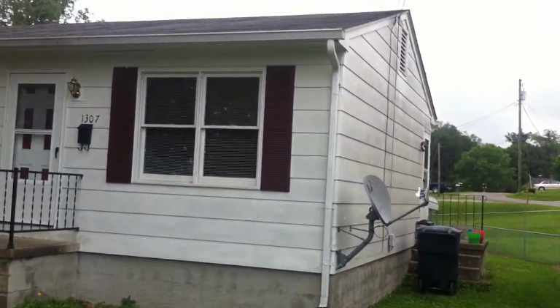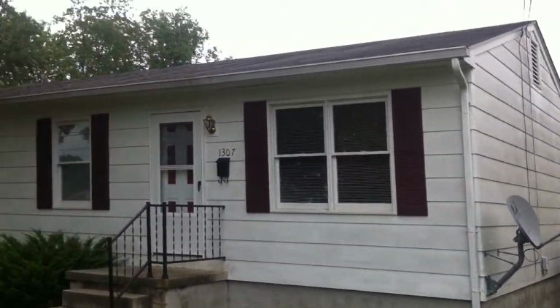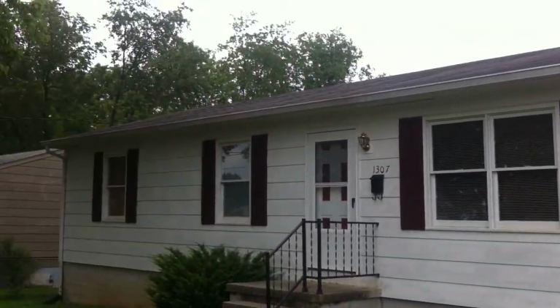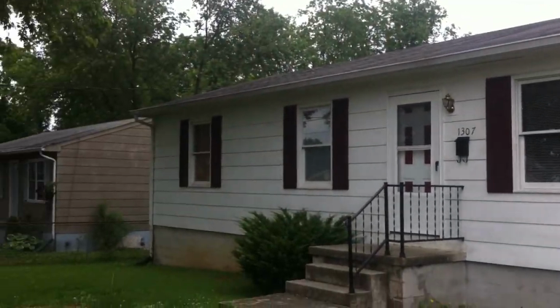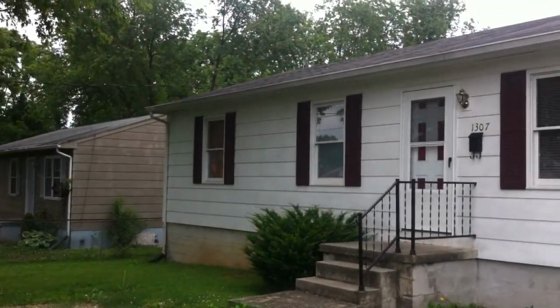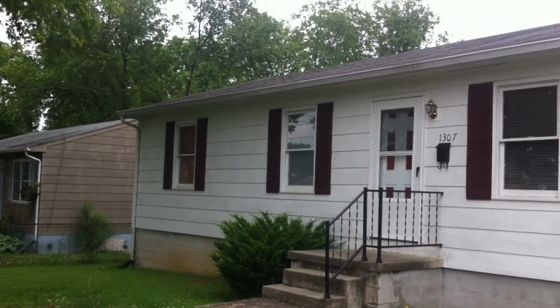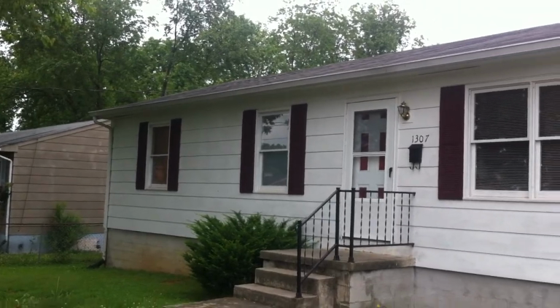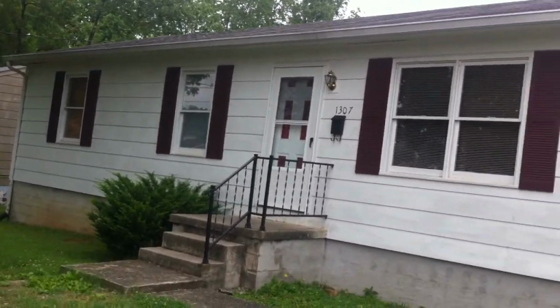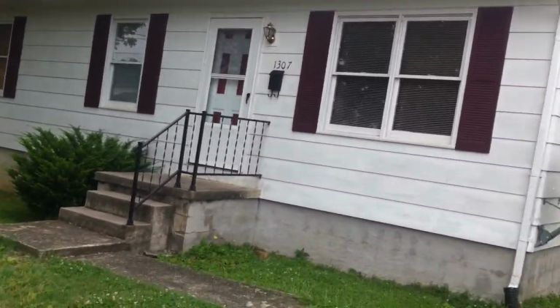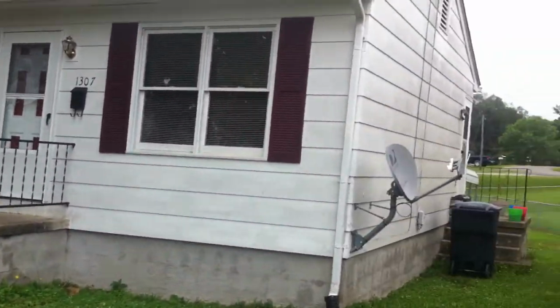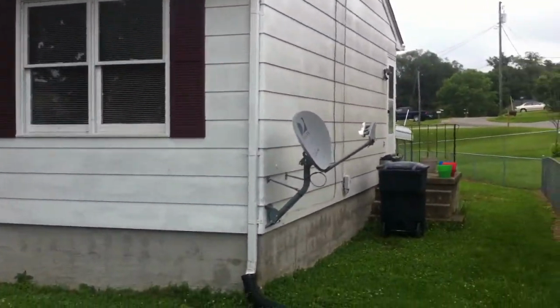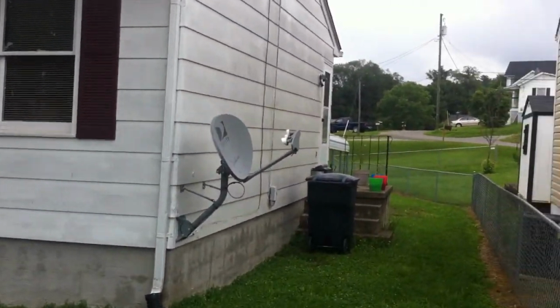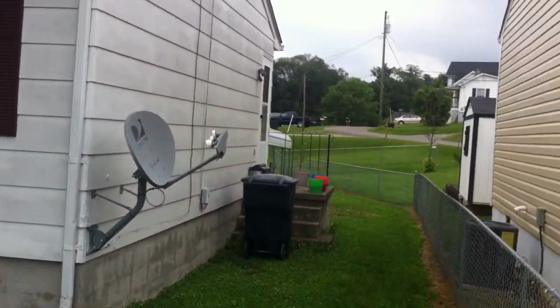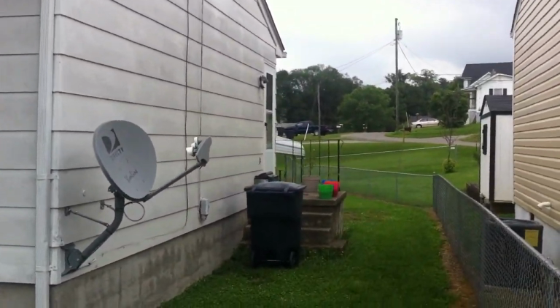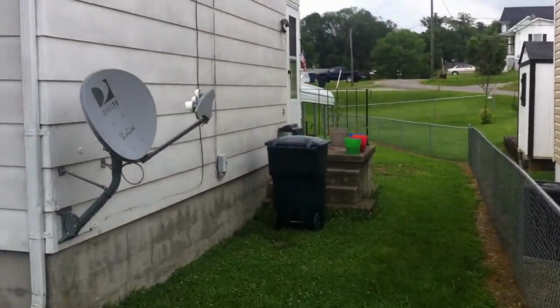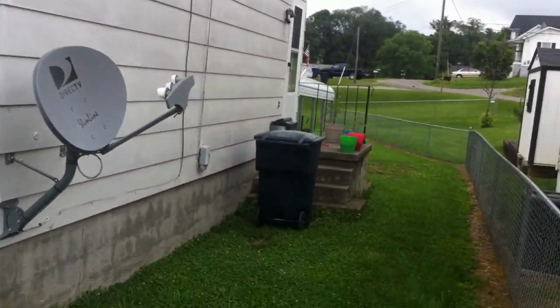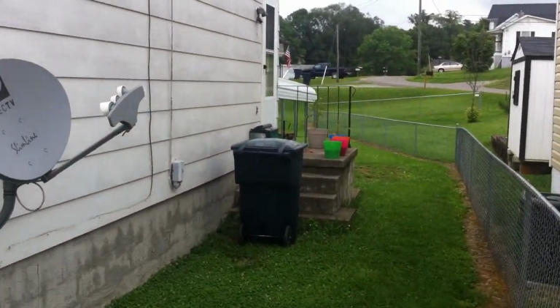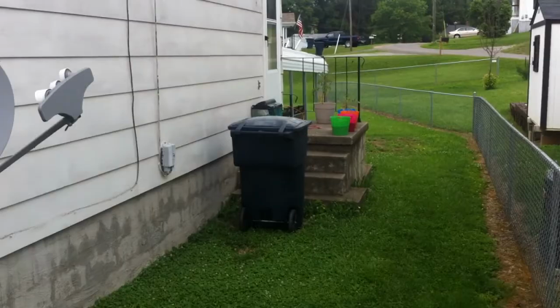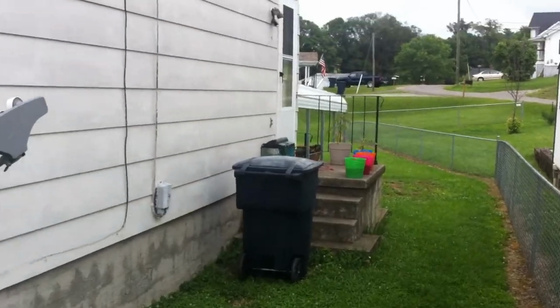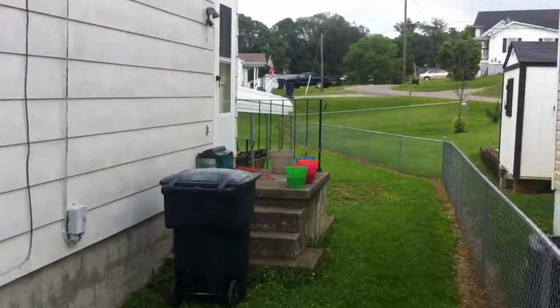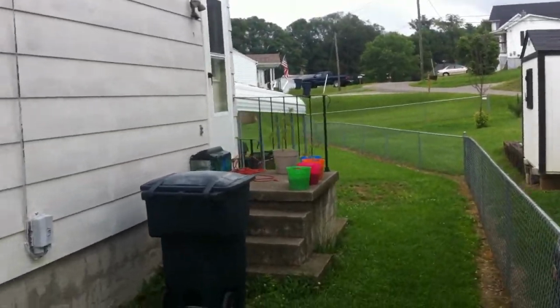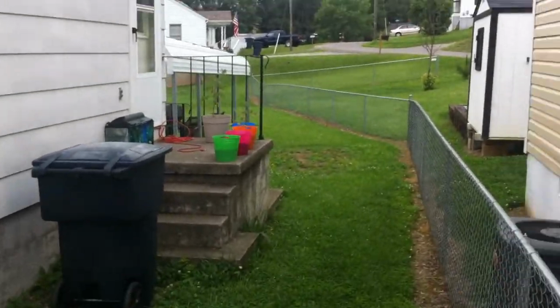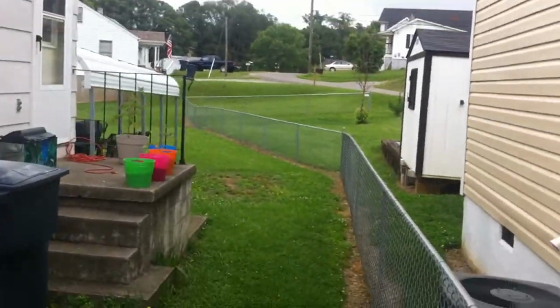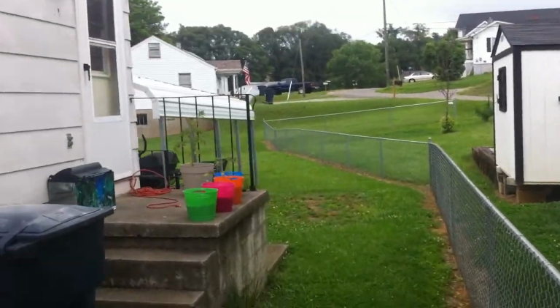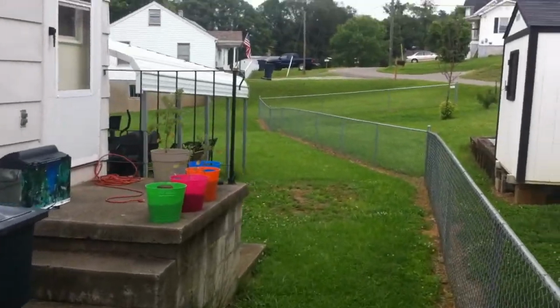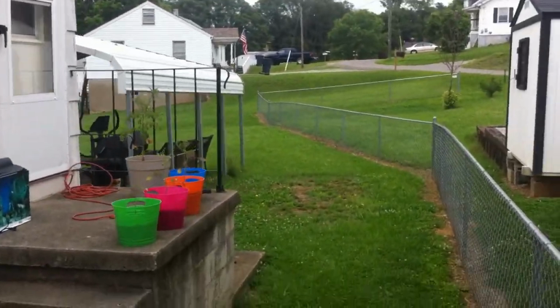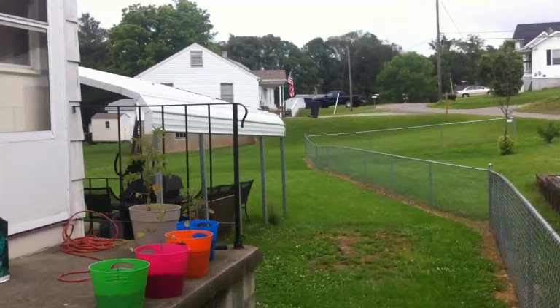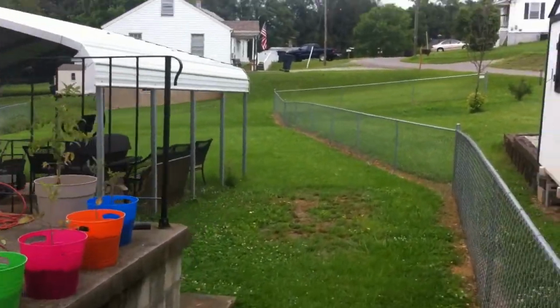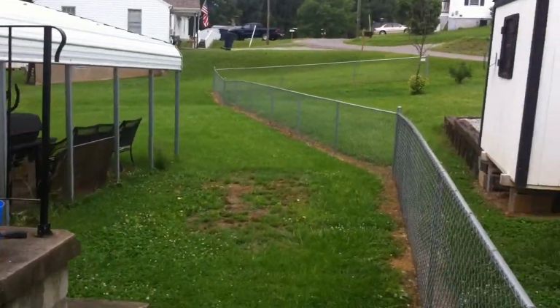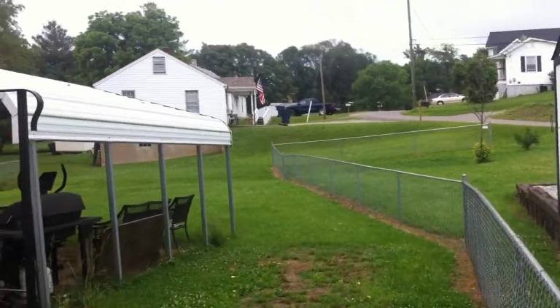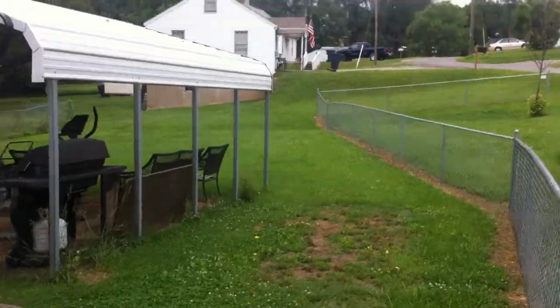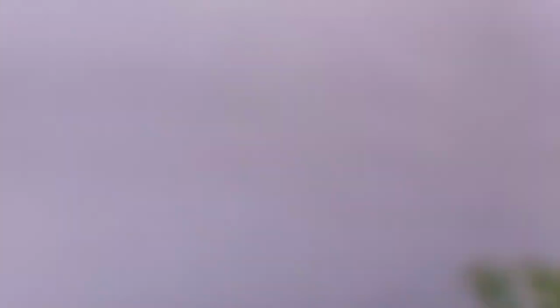This home is available as a rent-to-own or lease option at $75,000 with a $3,000 credit at close. Monthly rent is only $675 on this one.